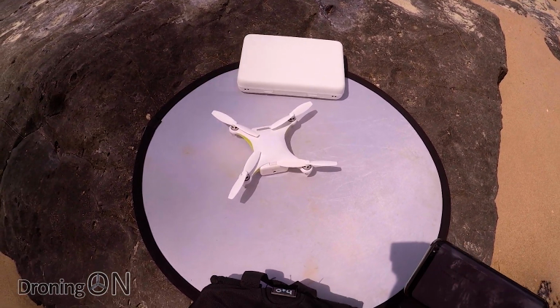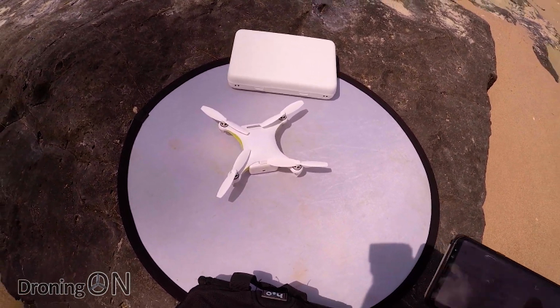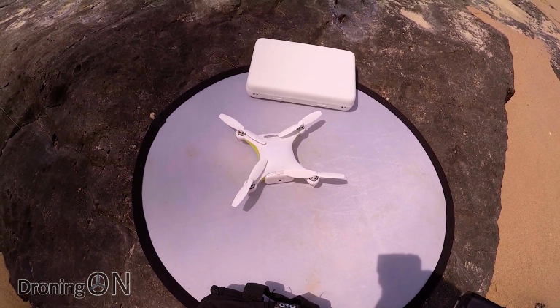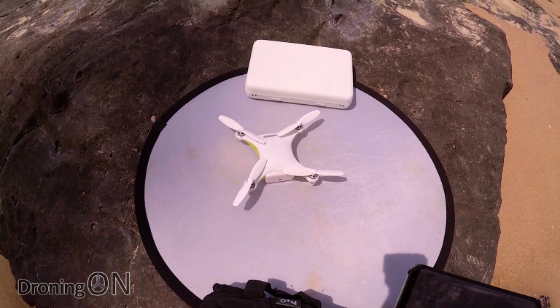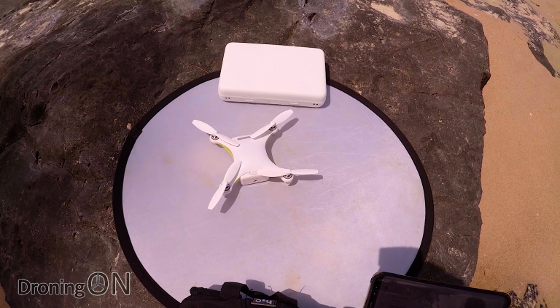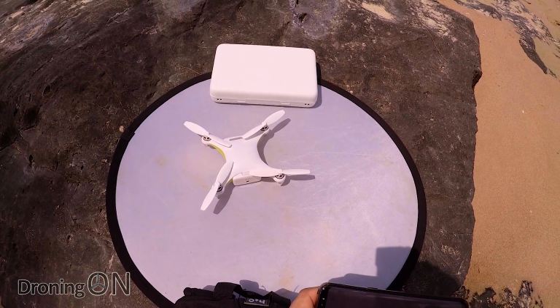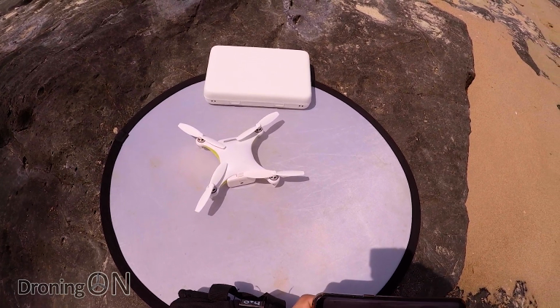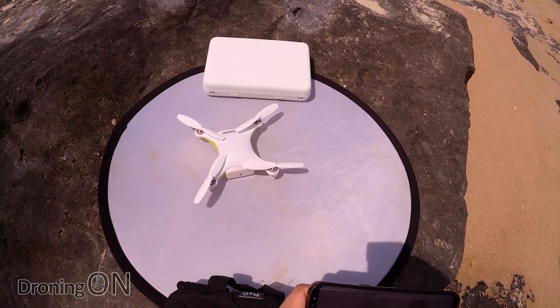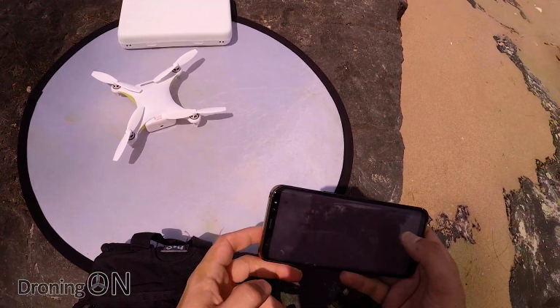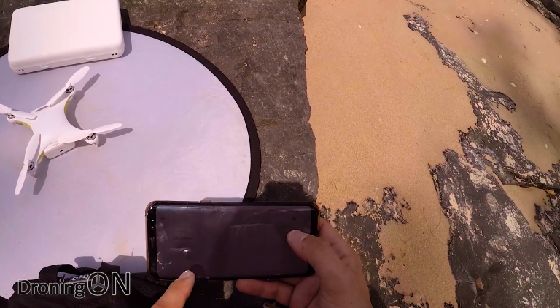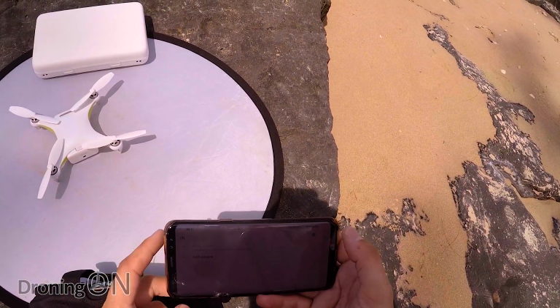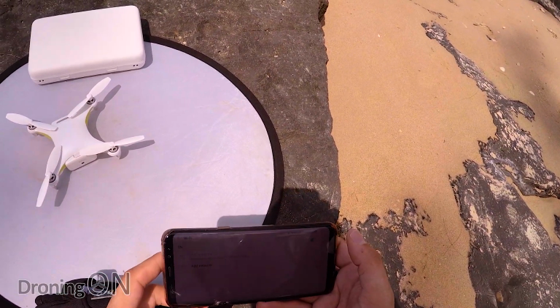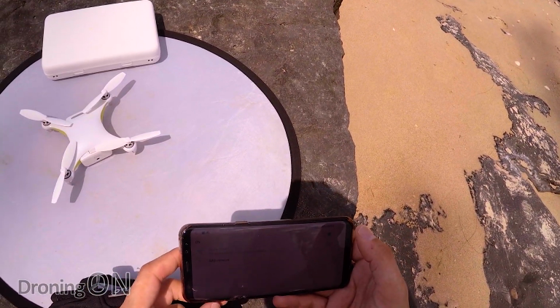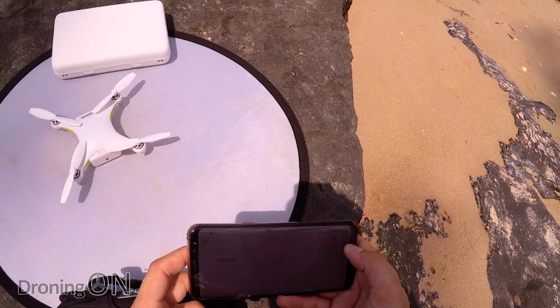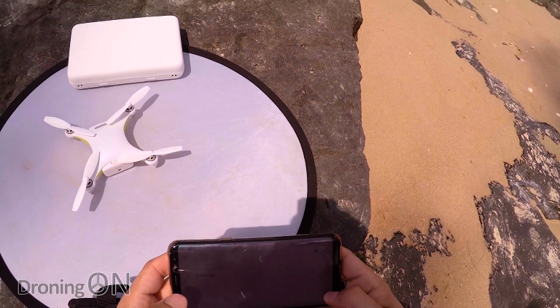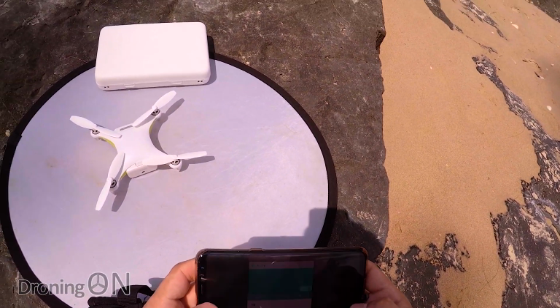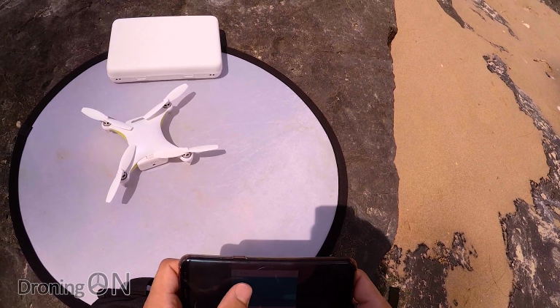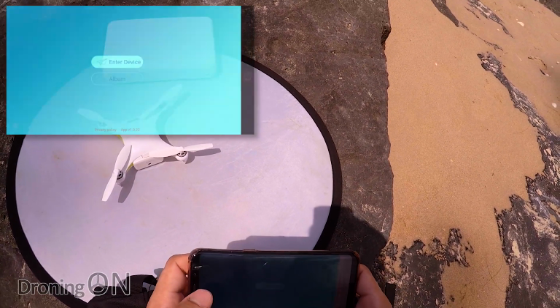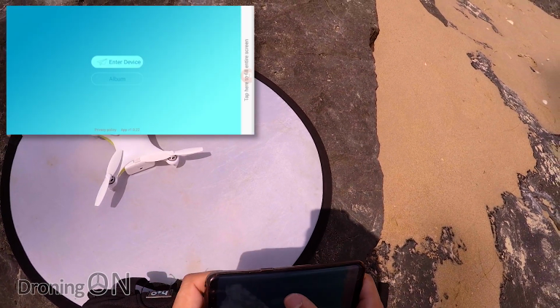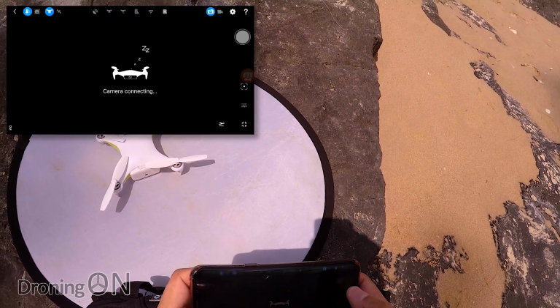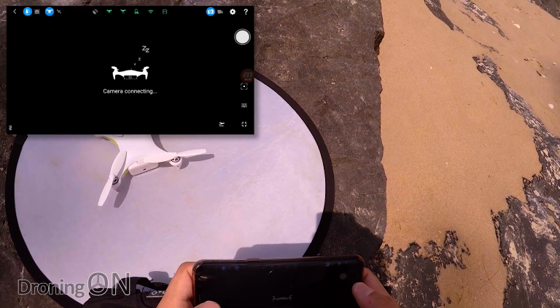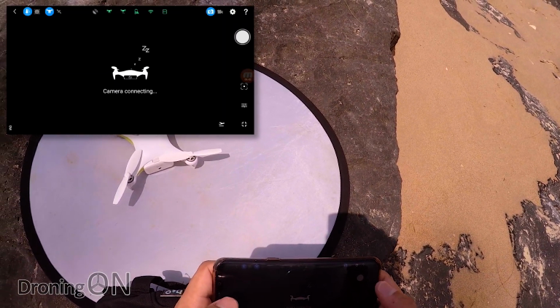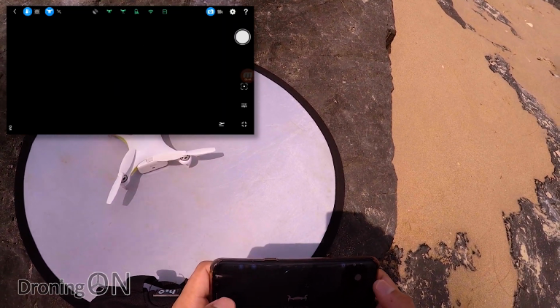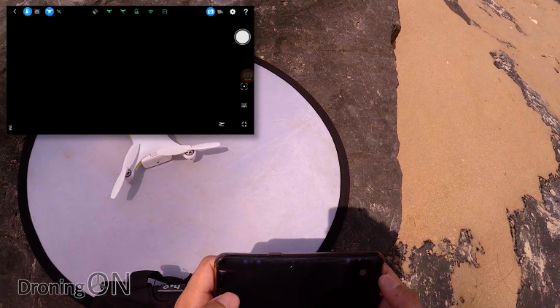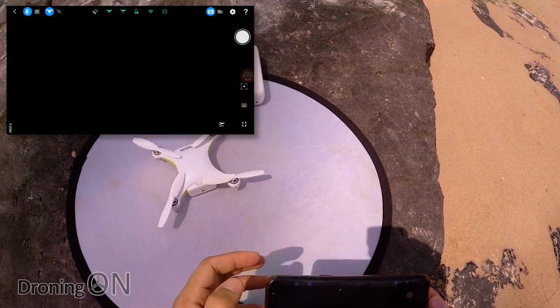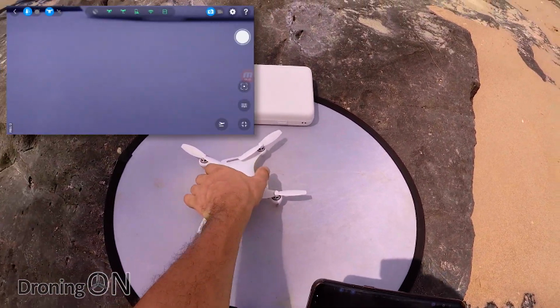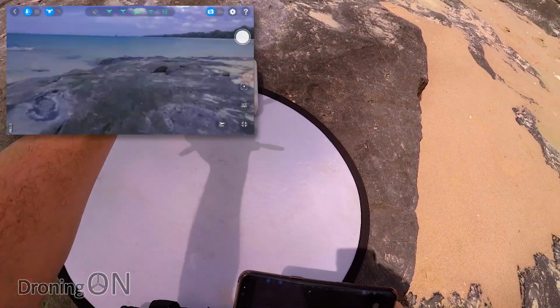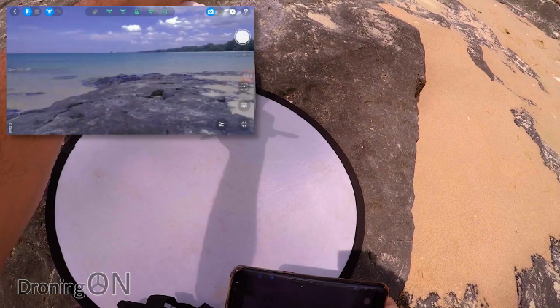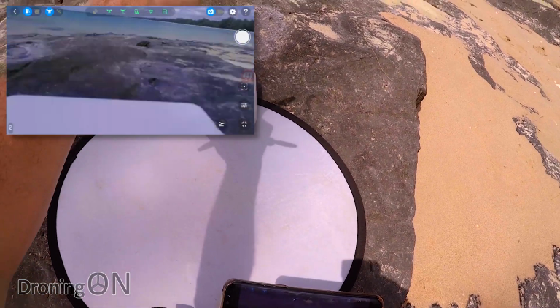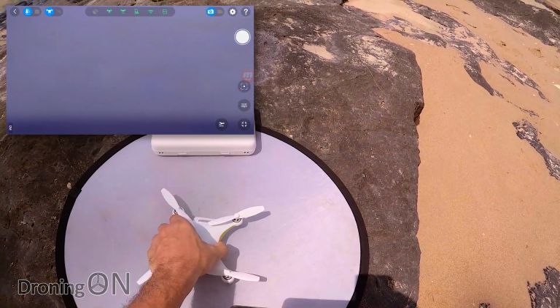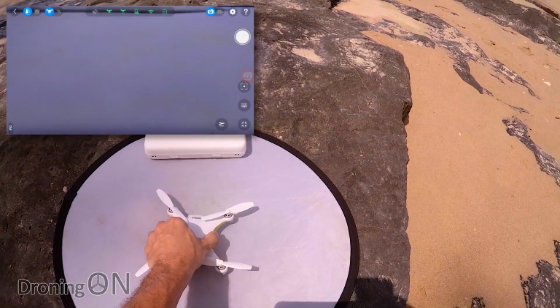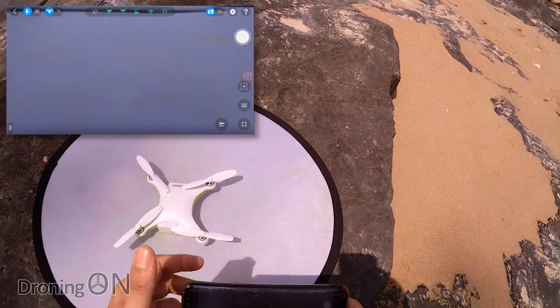Just waiting for it to start up again — when it gives its second beep, there we go. The Wi-Fi has appeared on my phone, we're now connected, going back to the app and entering device, and finally we're back on.